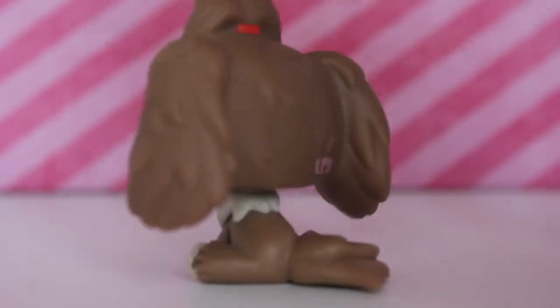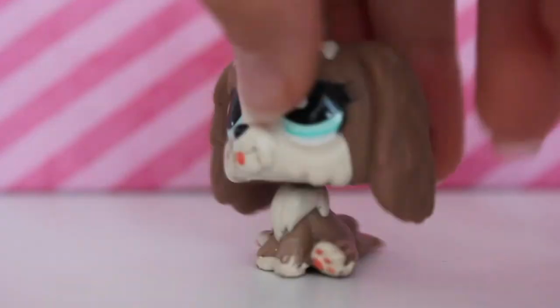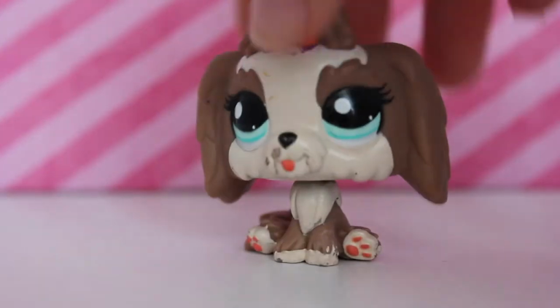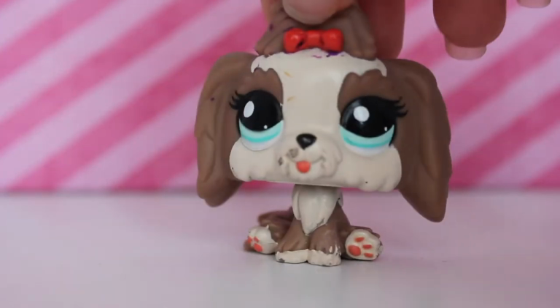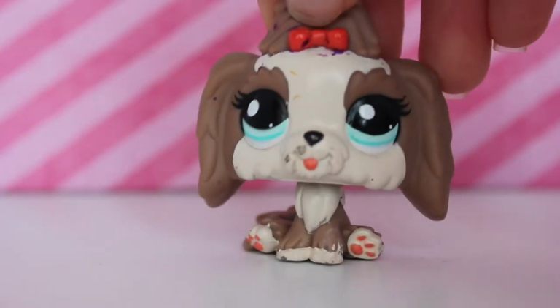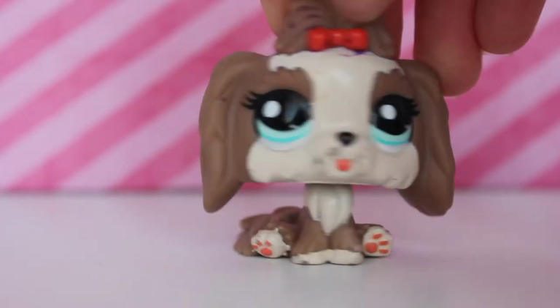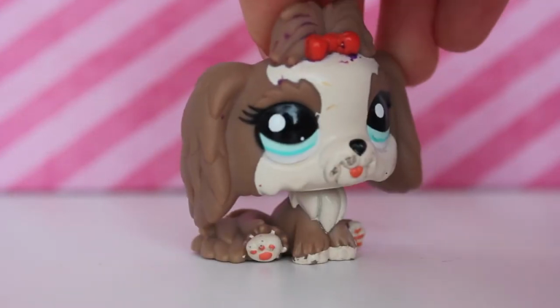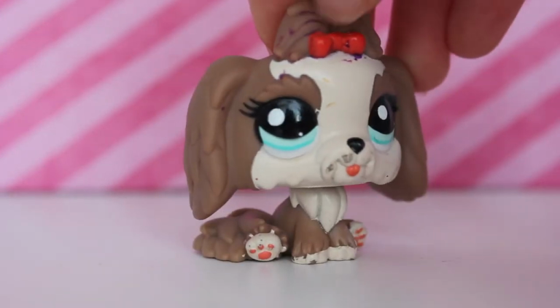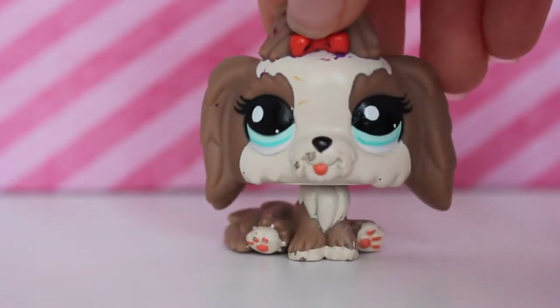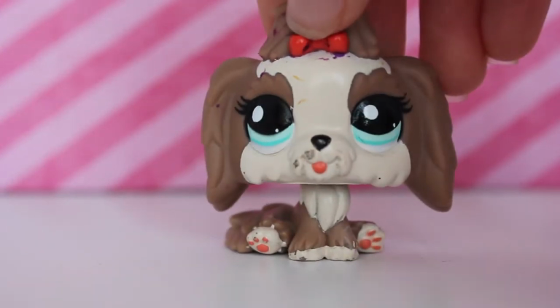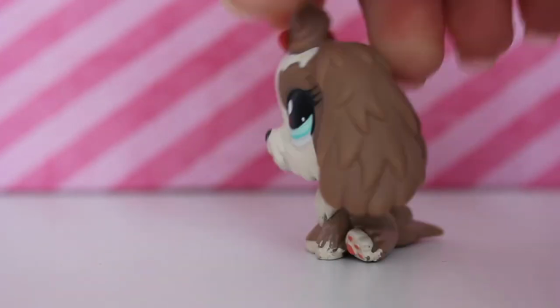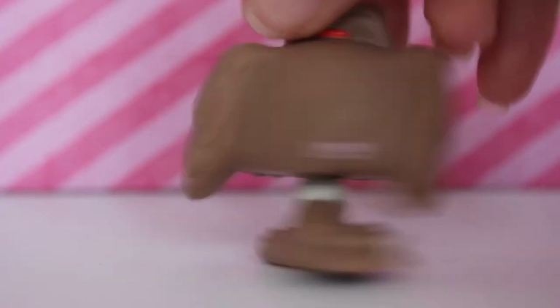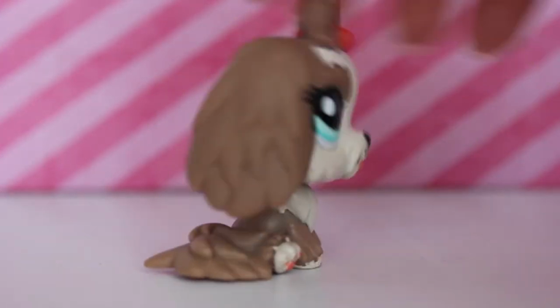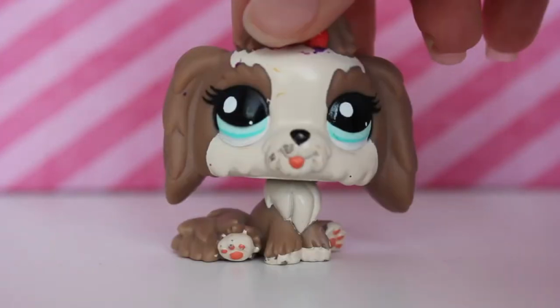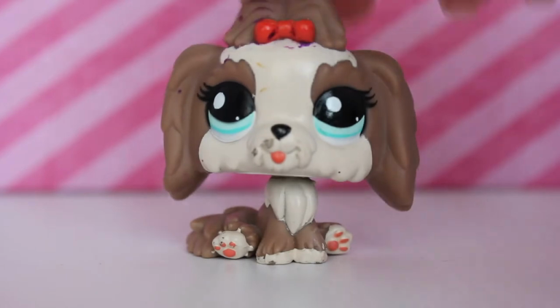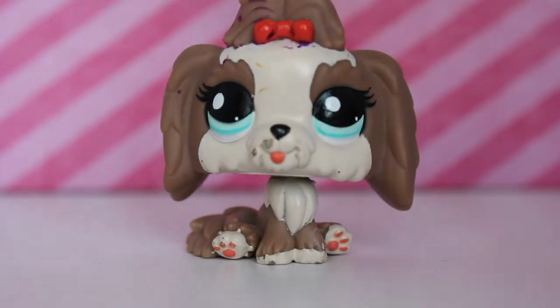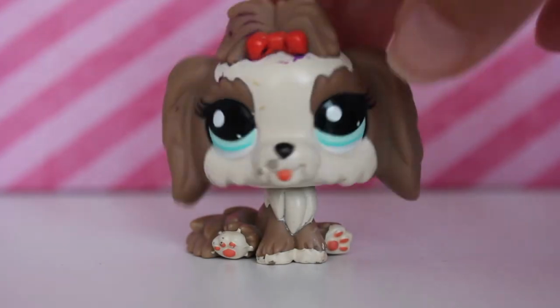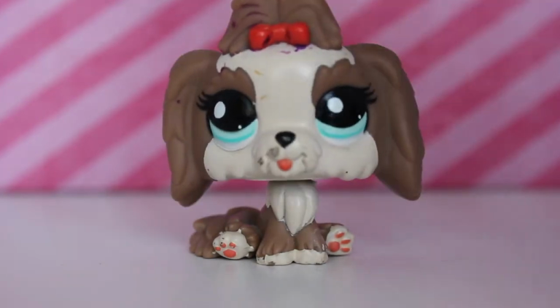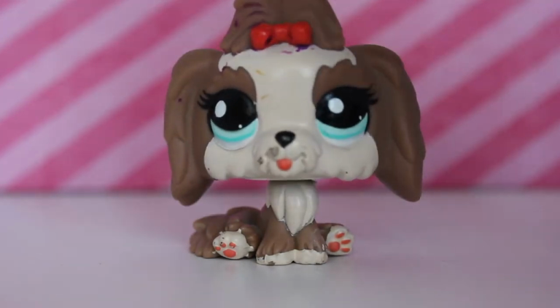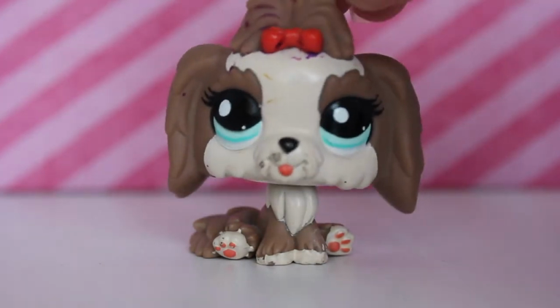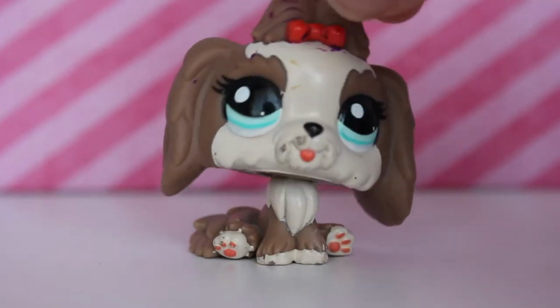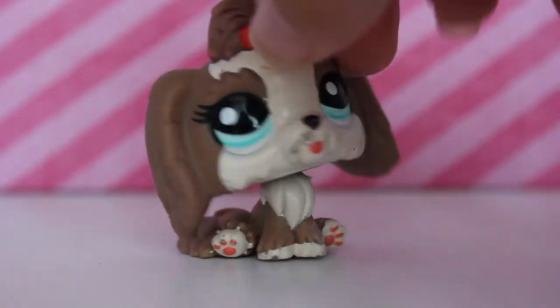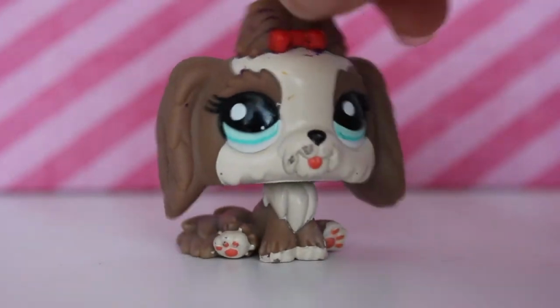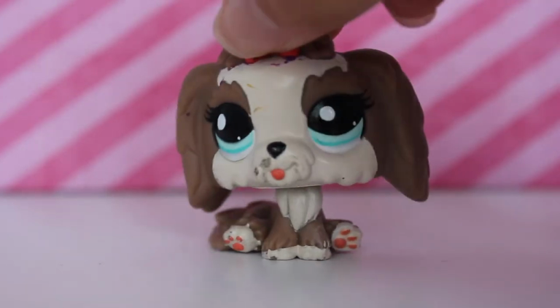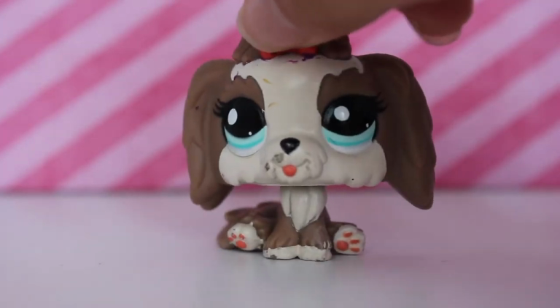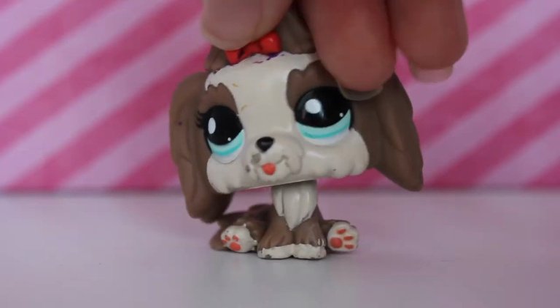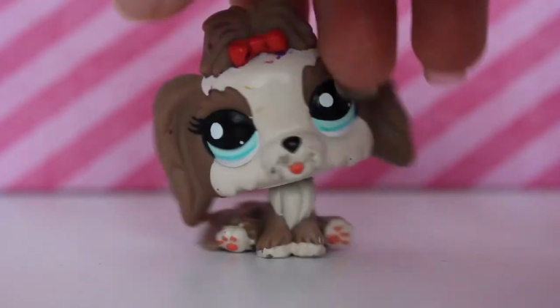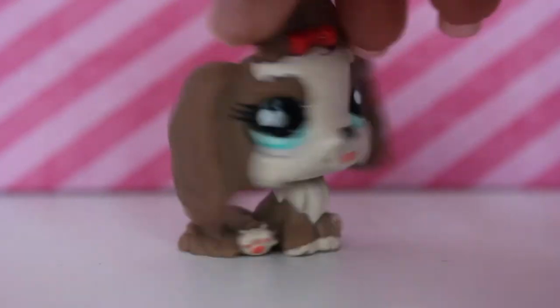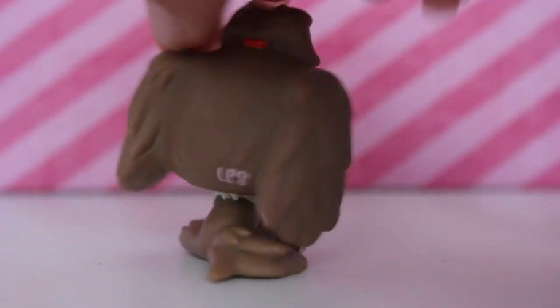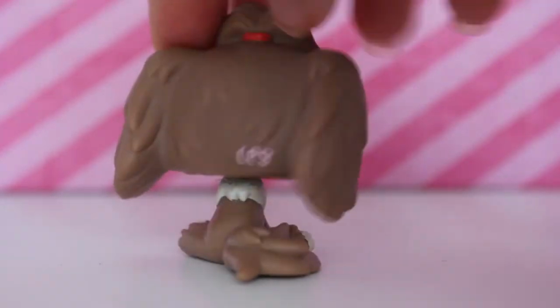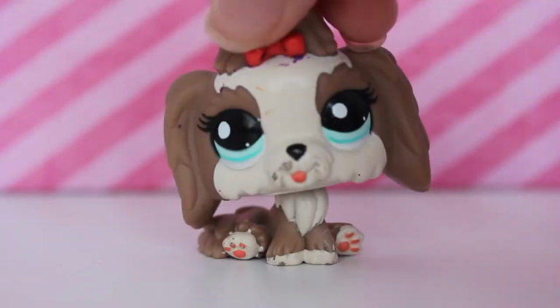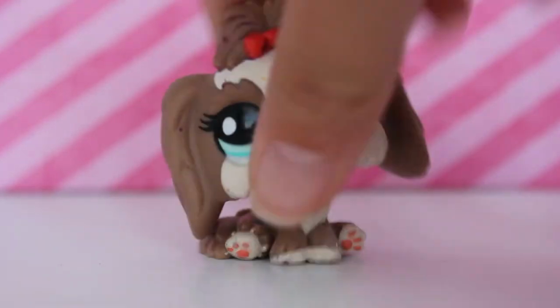The next LPS I have here is this little one. I don't know what it's called — I think it's a Shih Tzu or something like that. It's super duper cute, I've seen it a lot and I'm just so glad that I have it right now.